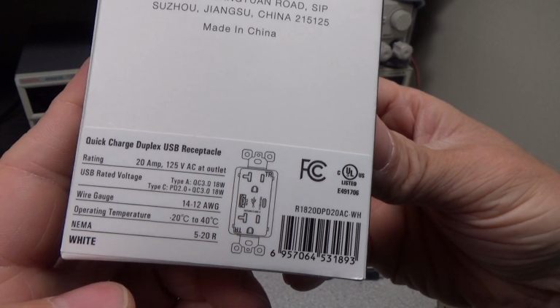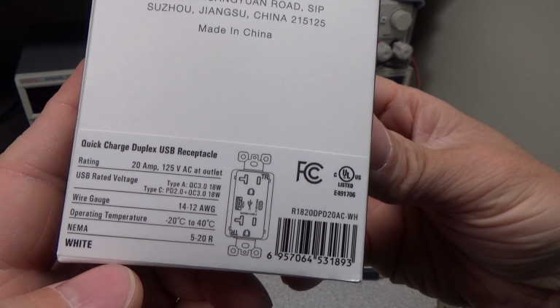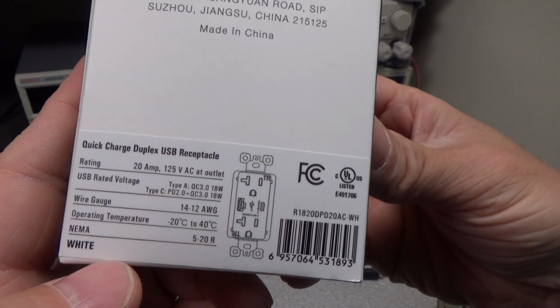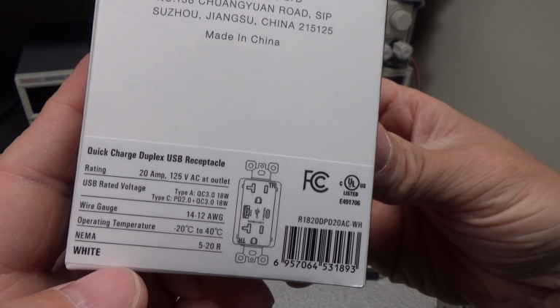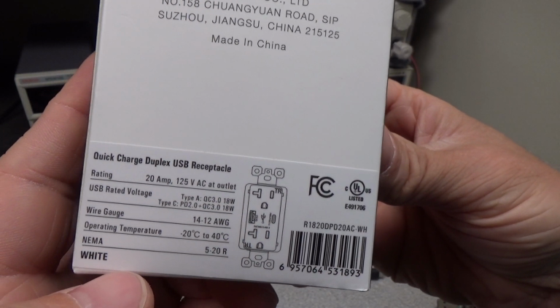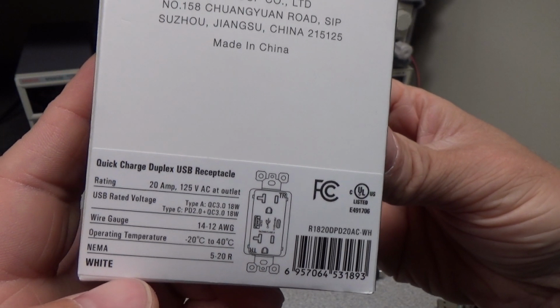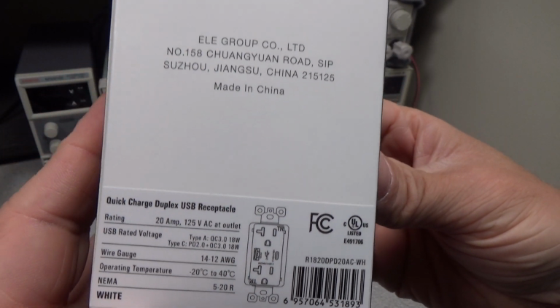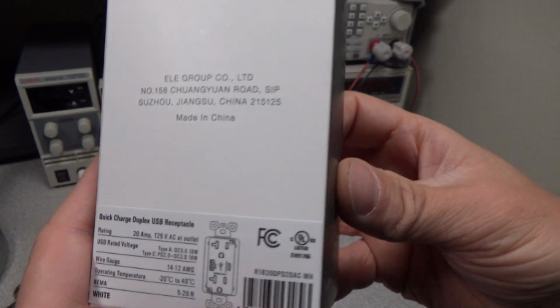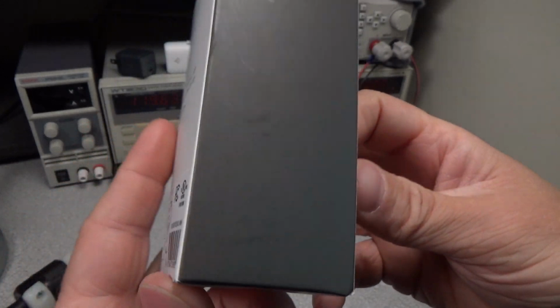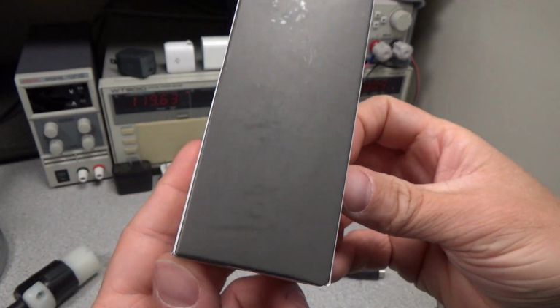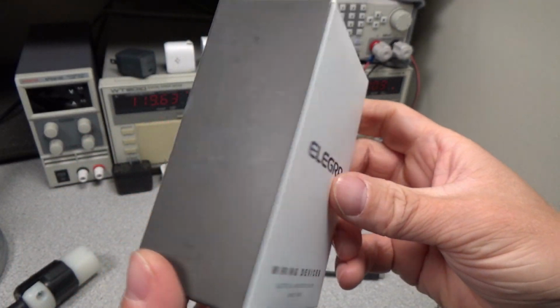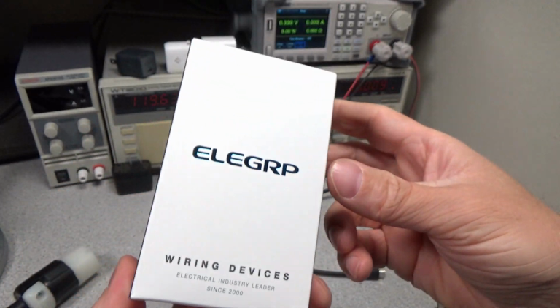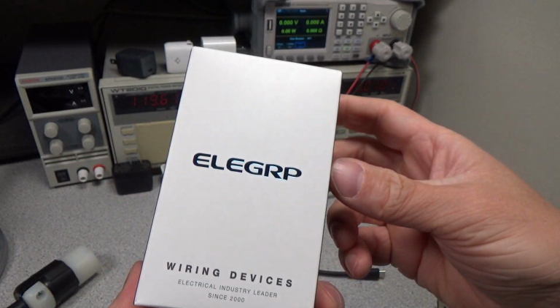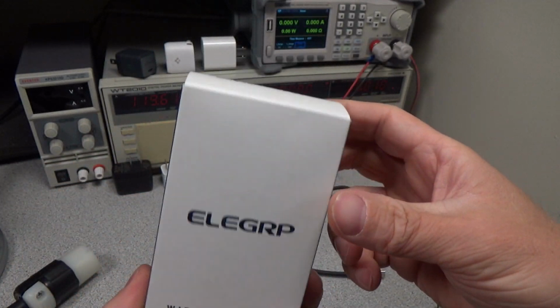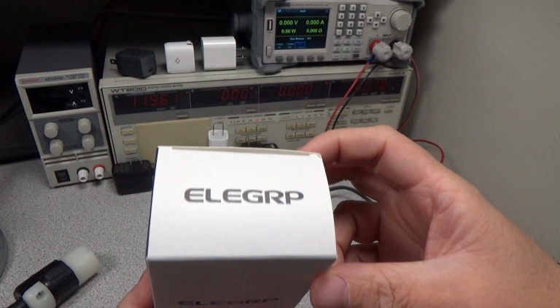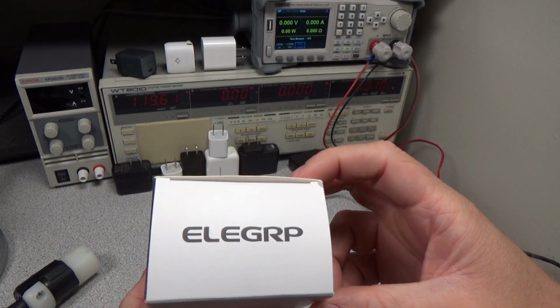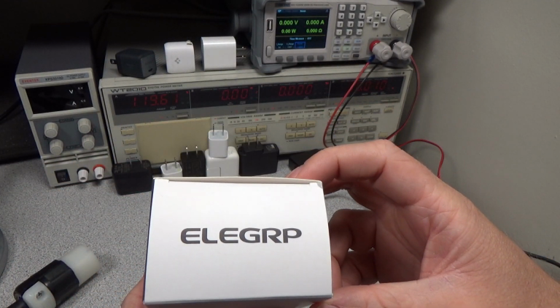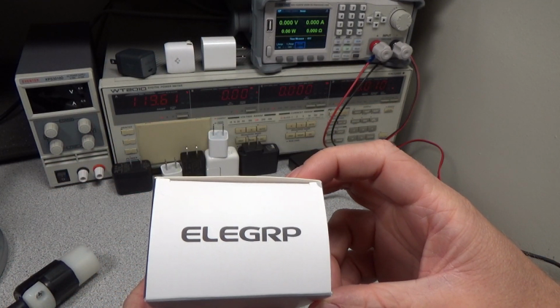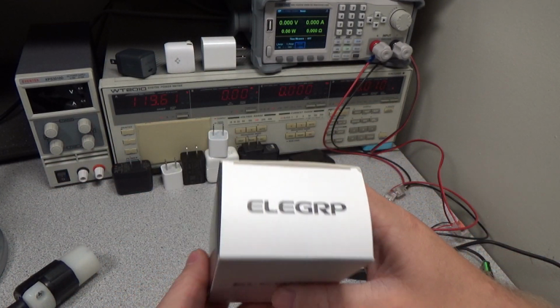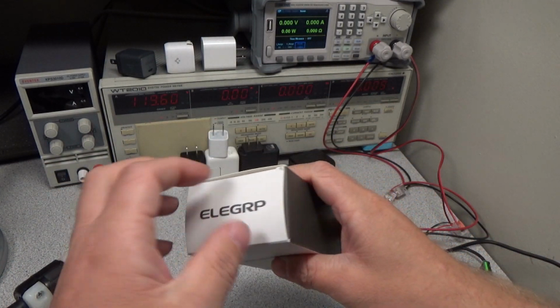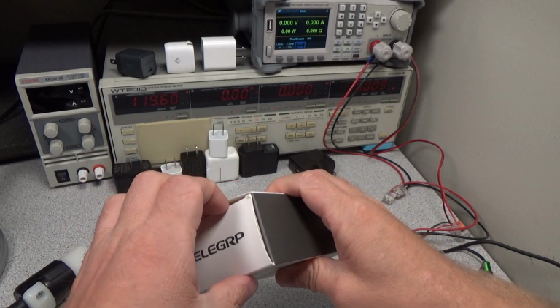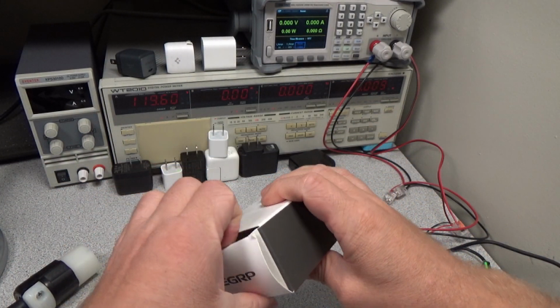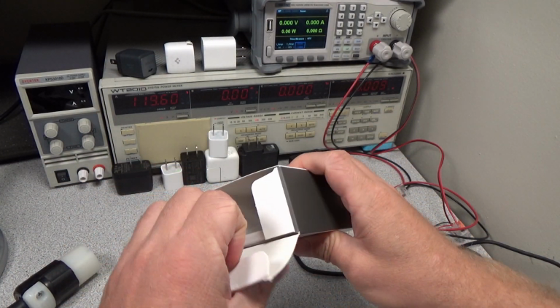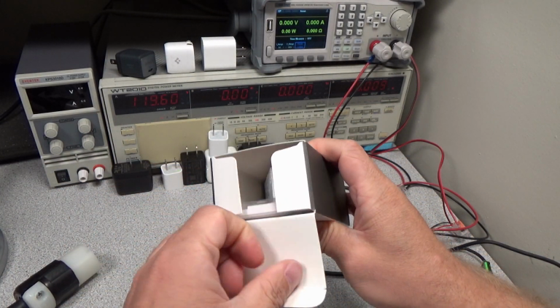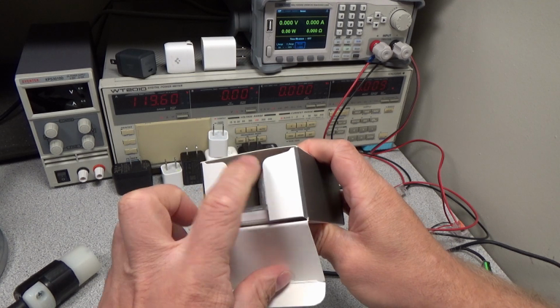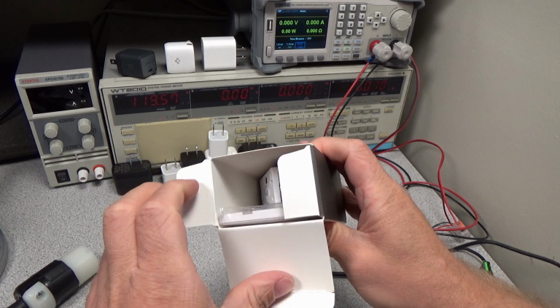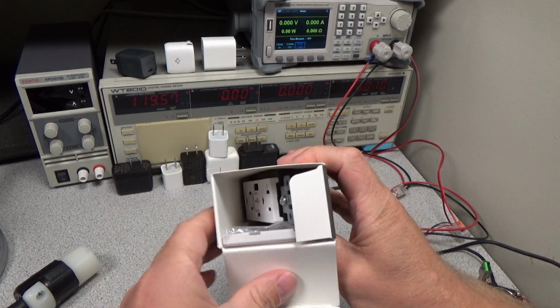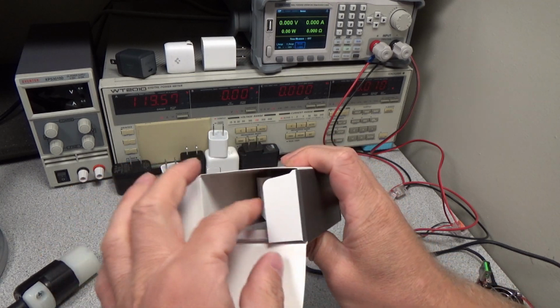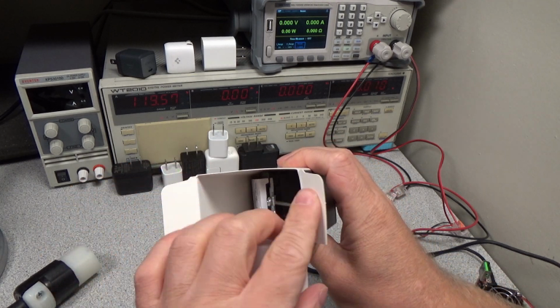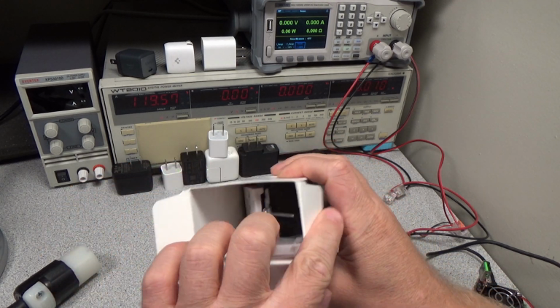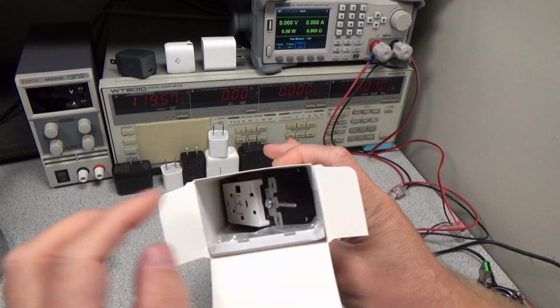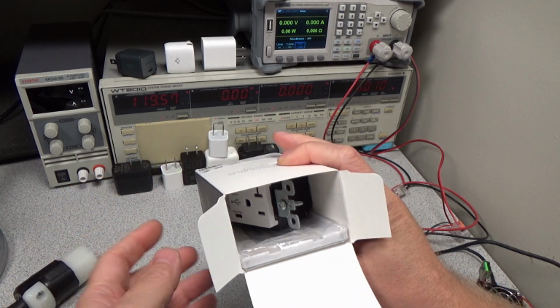Let's get into it. This has some modern features like power delivery, so it can bump the voltage up for some faster charging modes. It is also somewhat crippled in the power delivery per port.